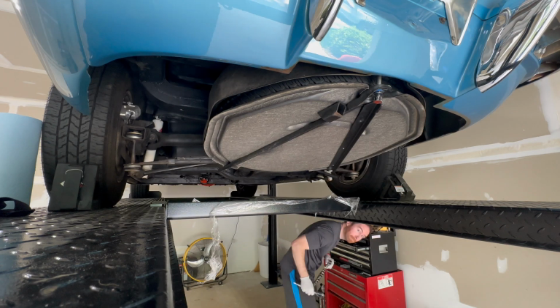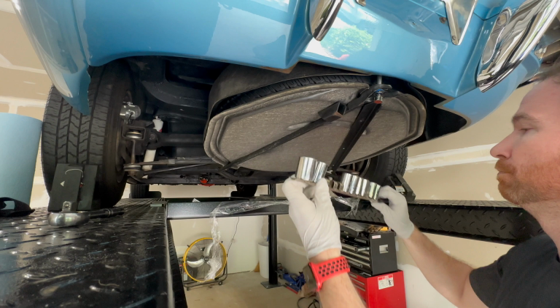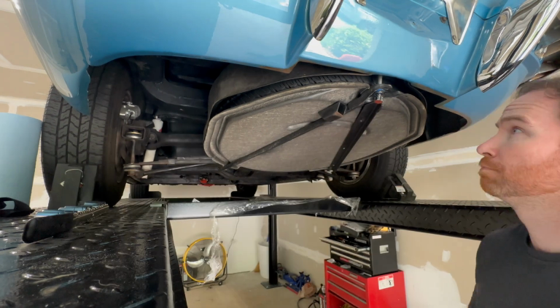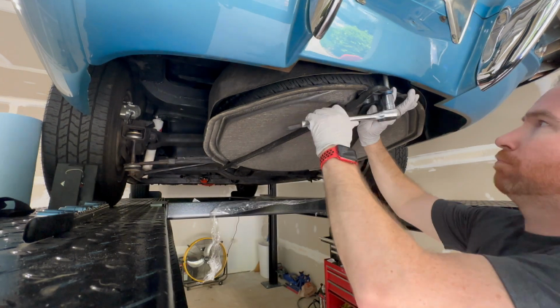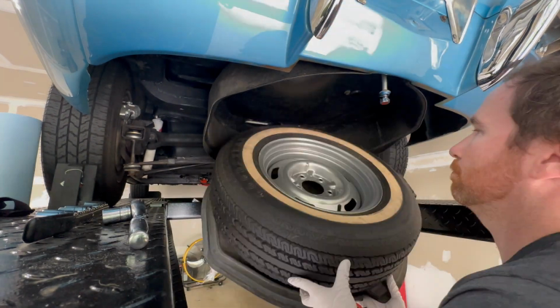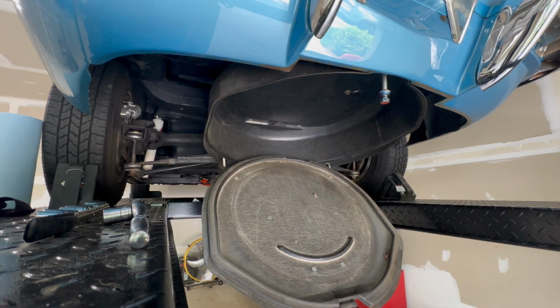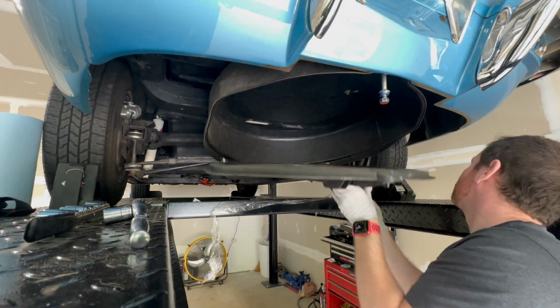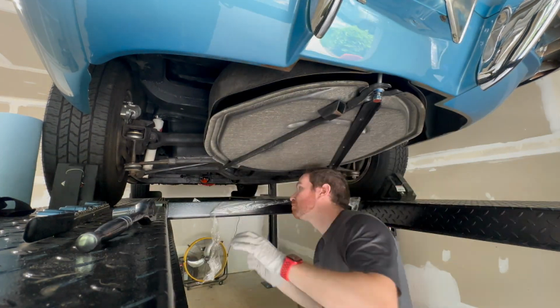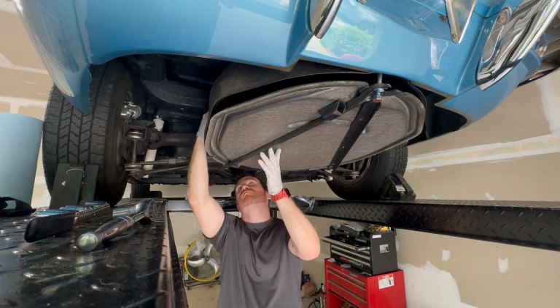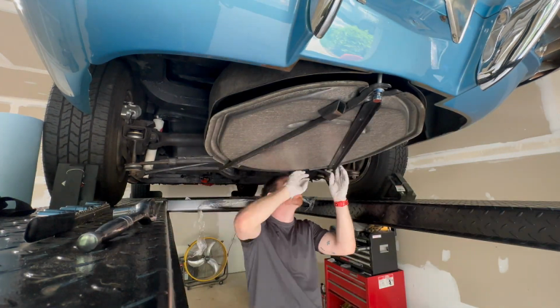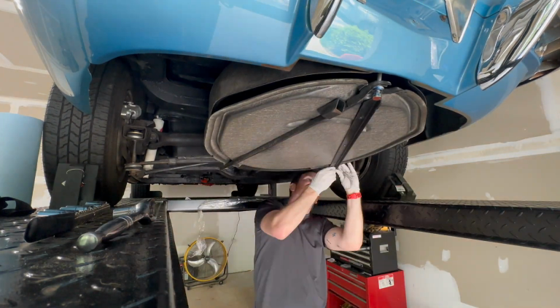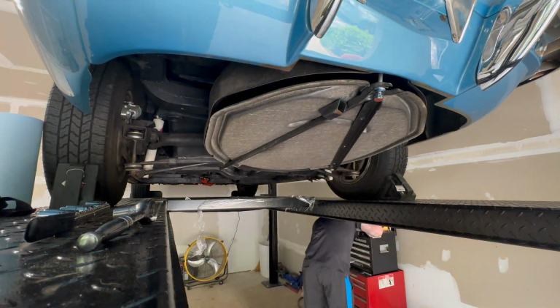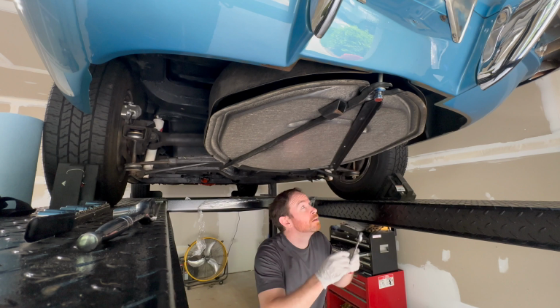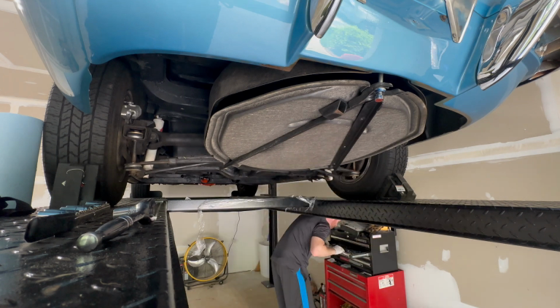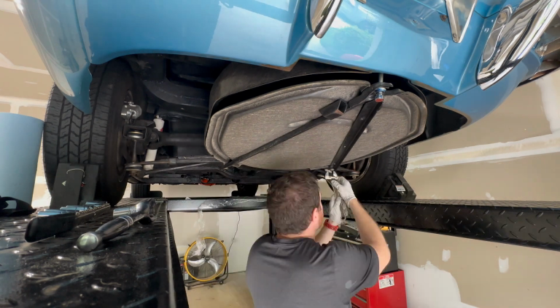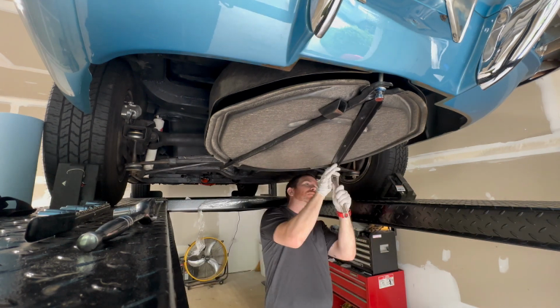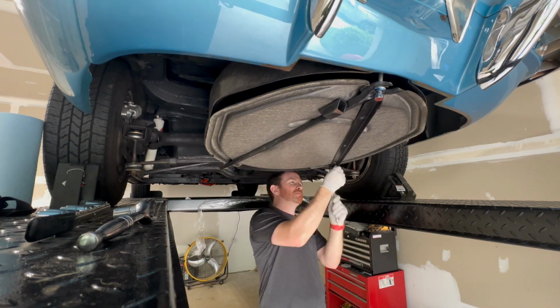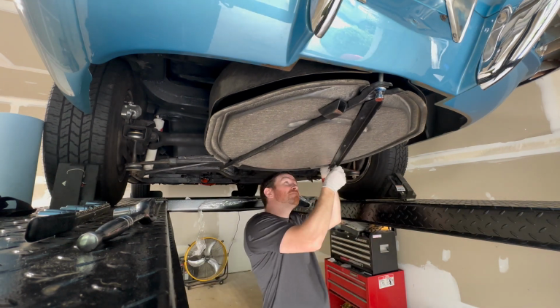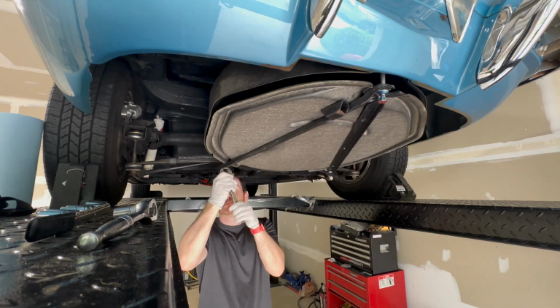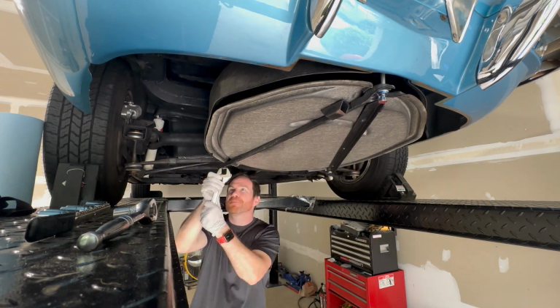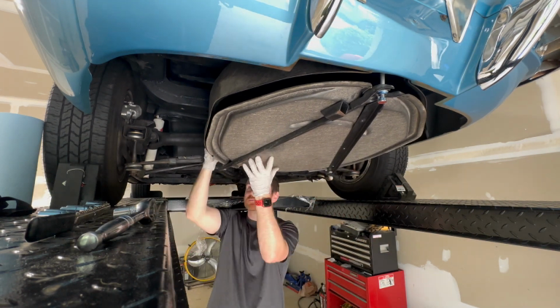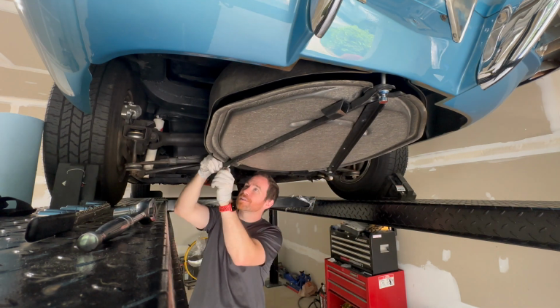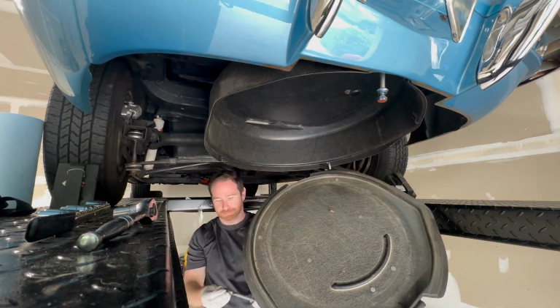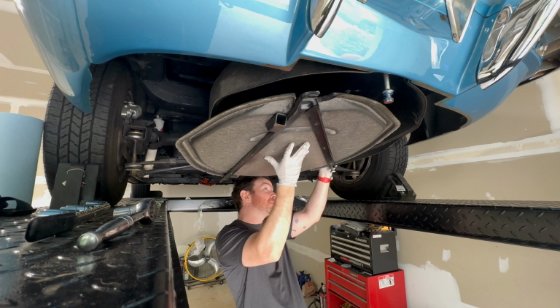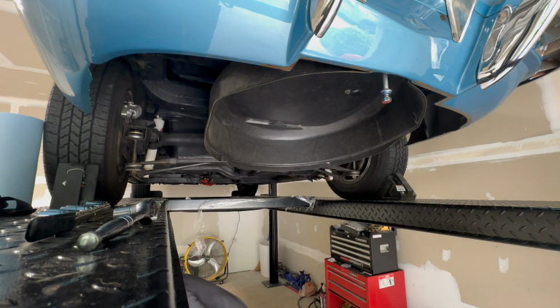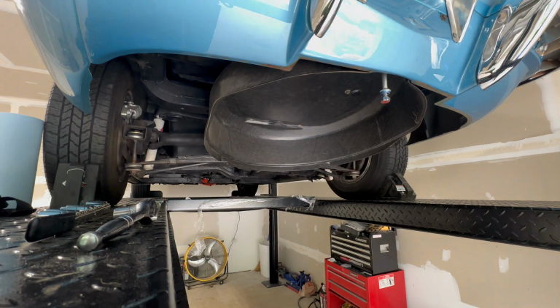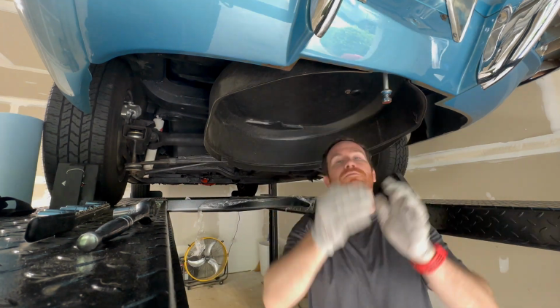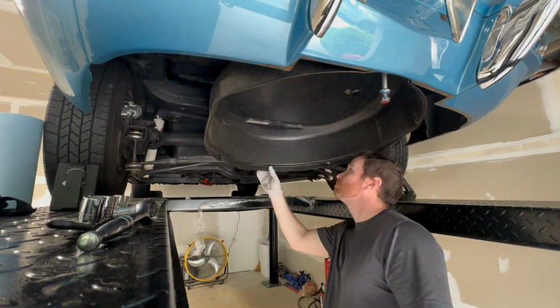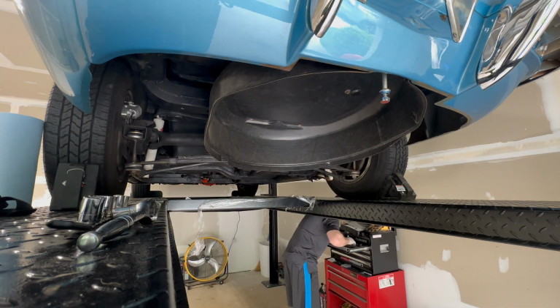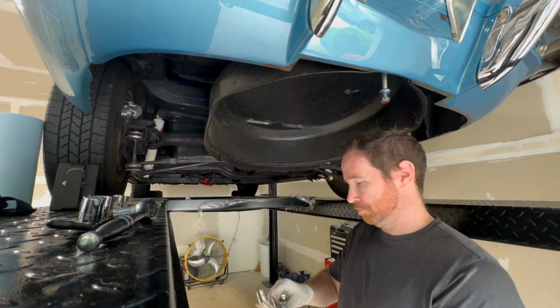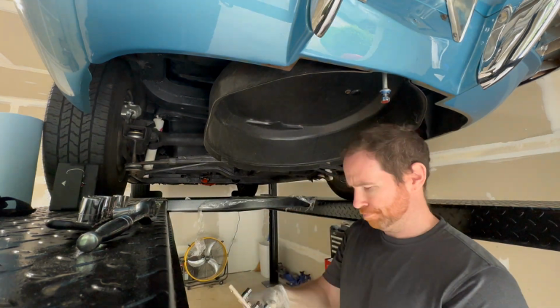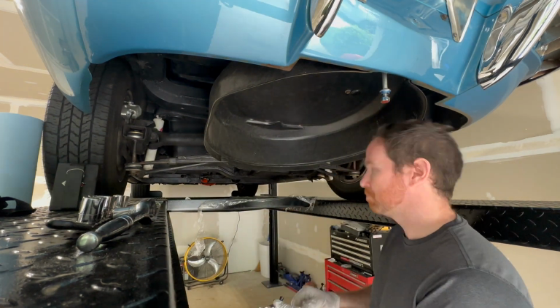First things first, let's remove the spare tire and tire holder. This is pretty straightforward — about 8 bolts total. Mine was missing 2 at the rear of the holder. Once the assembly is out of the way, we have clear access to the fuel tank and lines, allowing us to proceed.